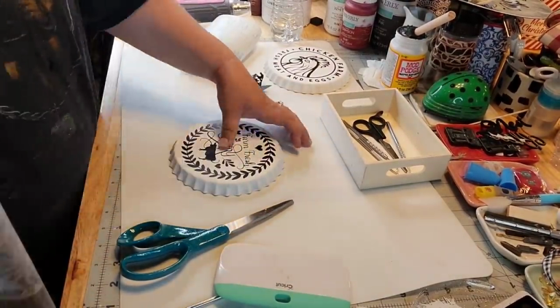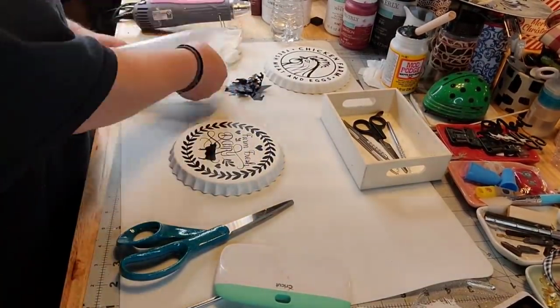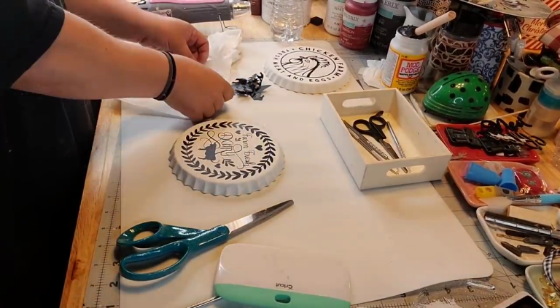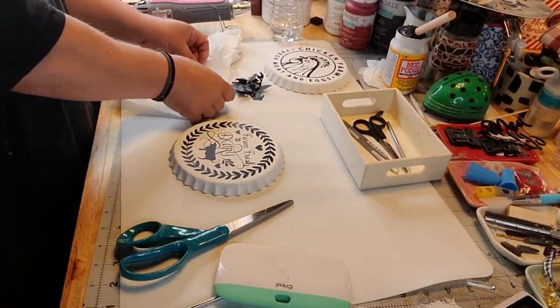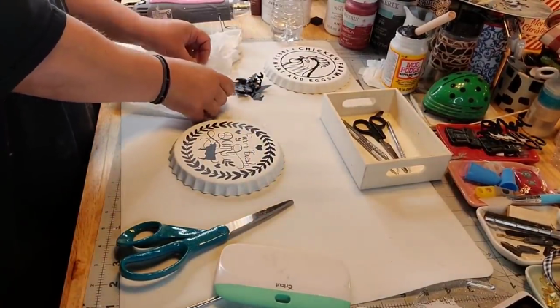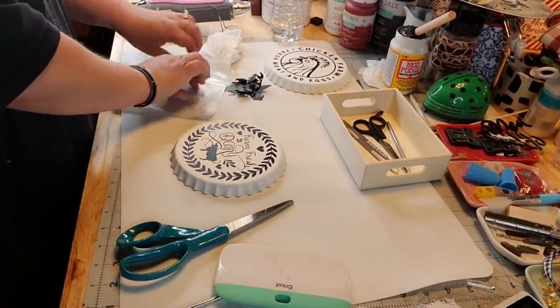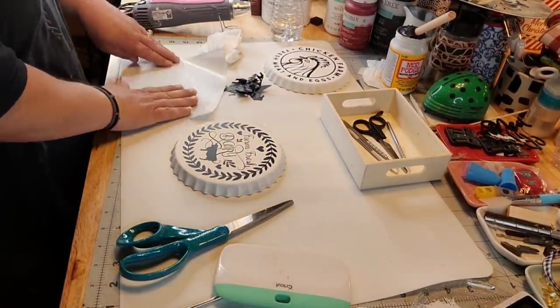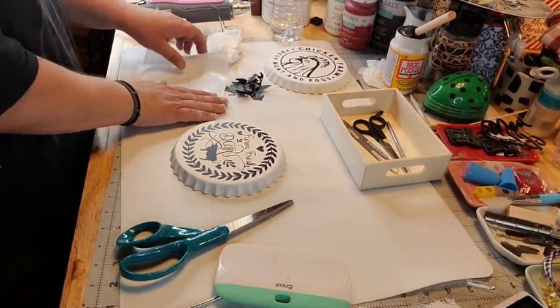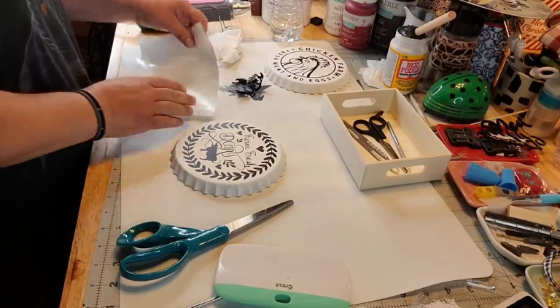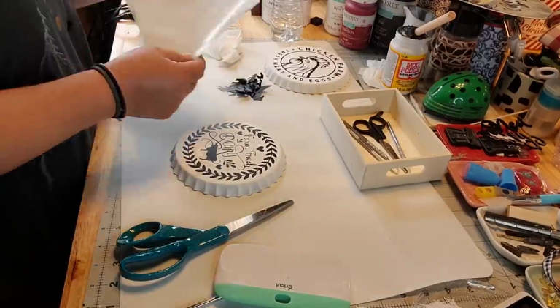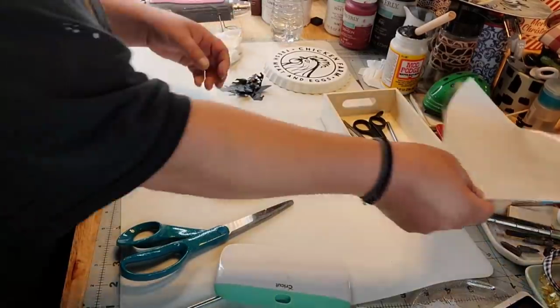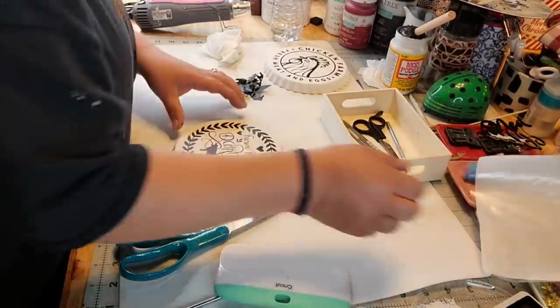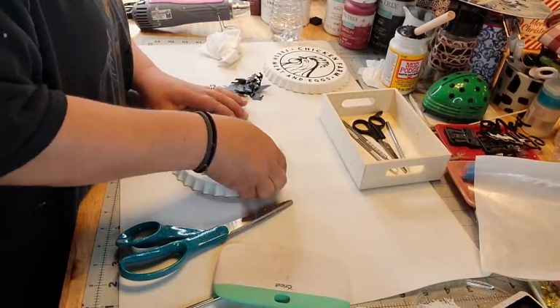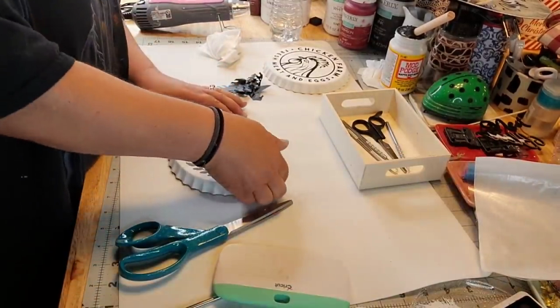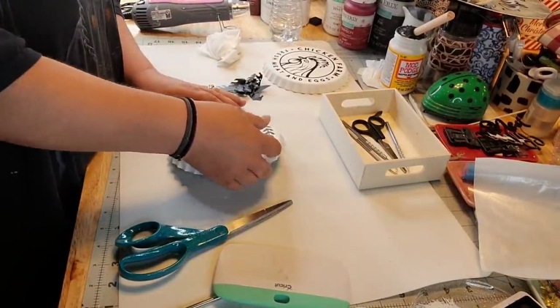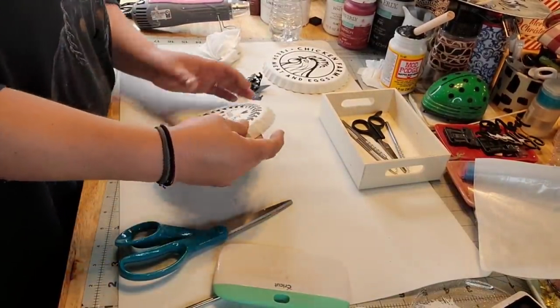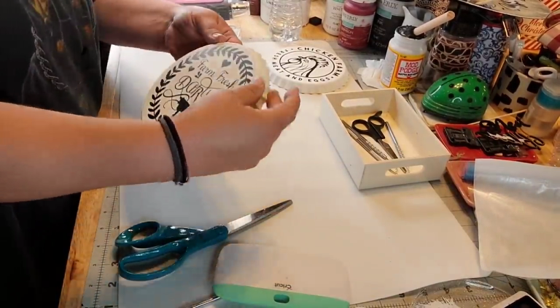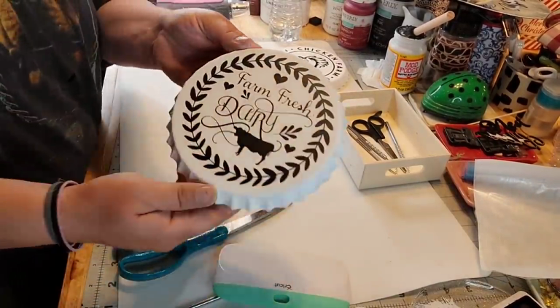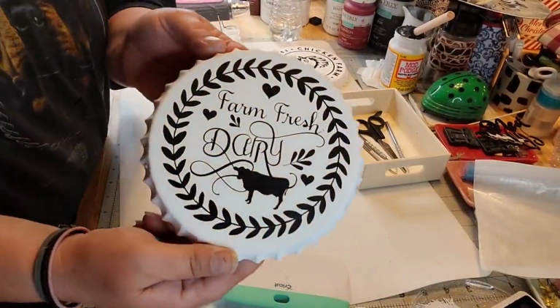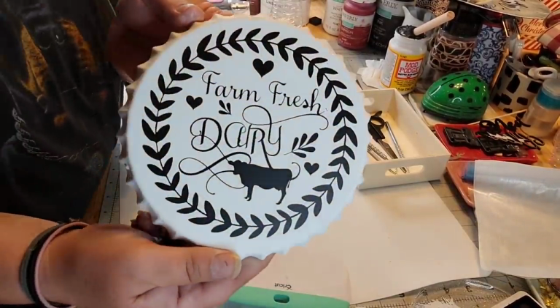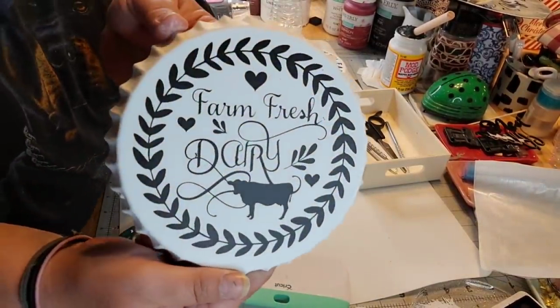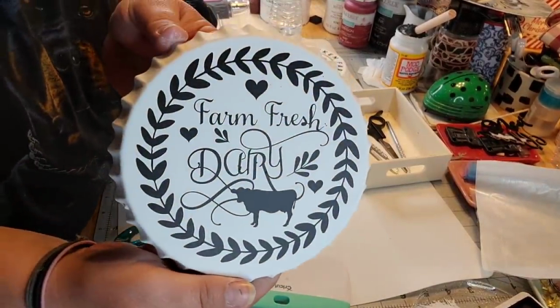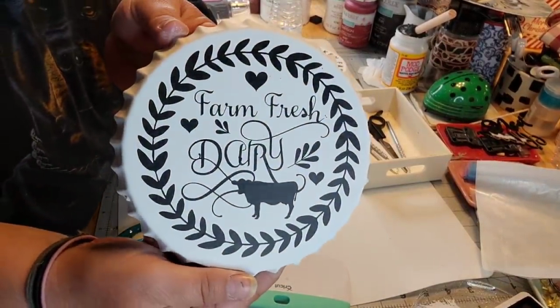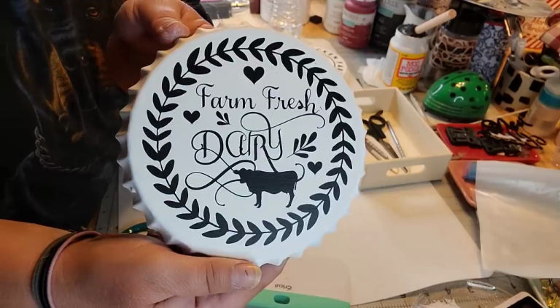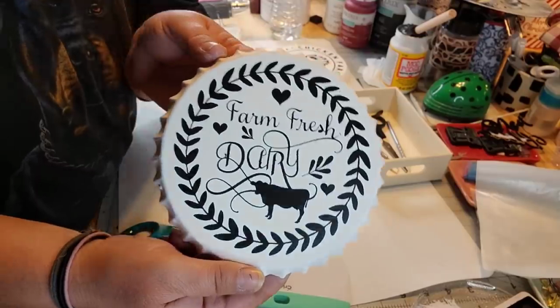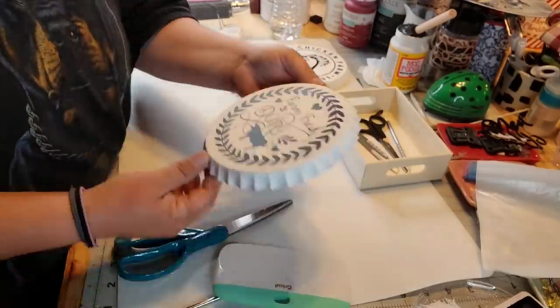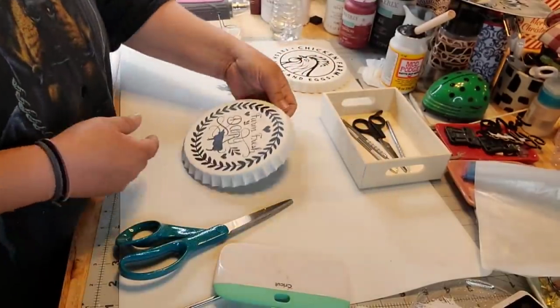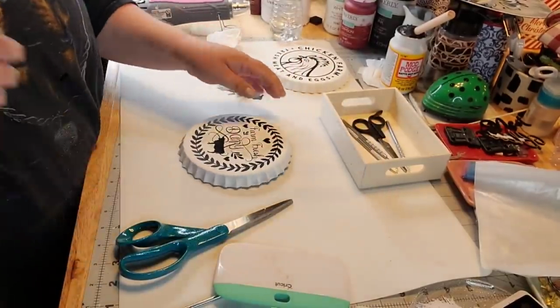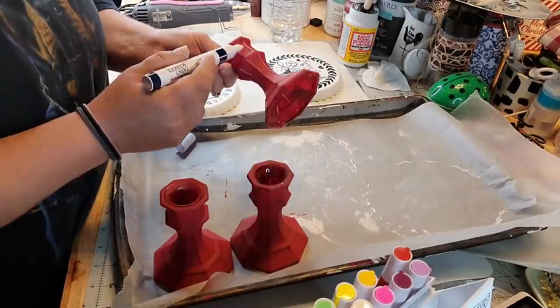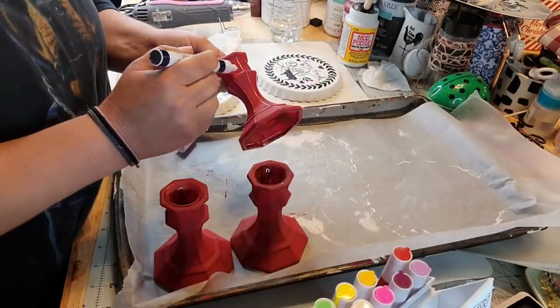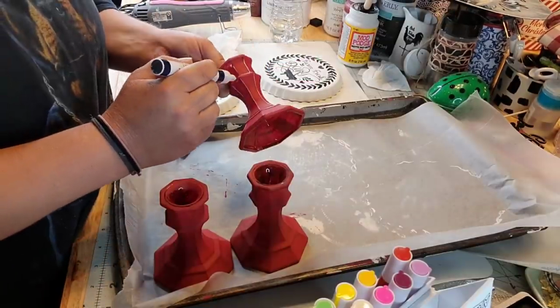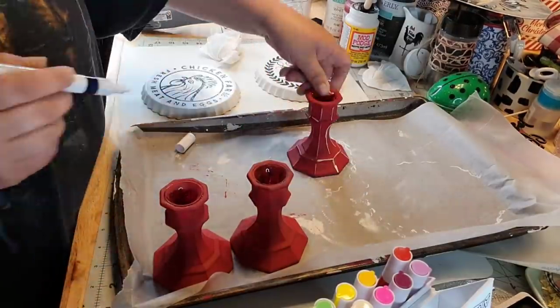Look at this one — this one says Dairy. The other one said — I don't know what it said but I just thought it was cute. Look, Farm Fresh Dairy! Oh my goodness, those are adorable.